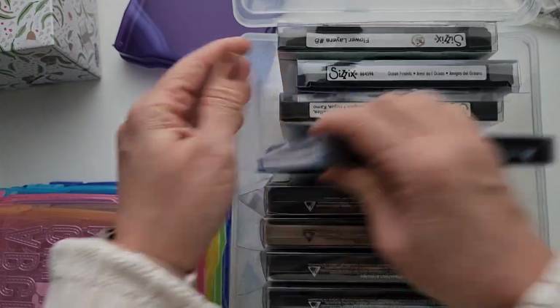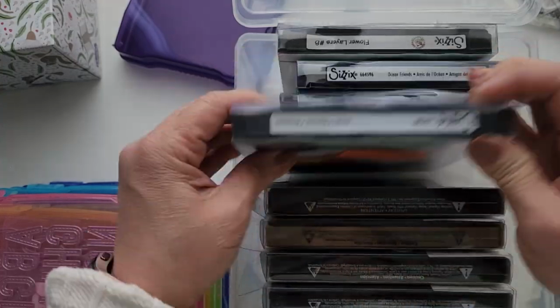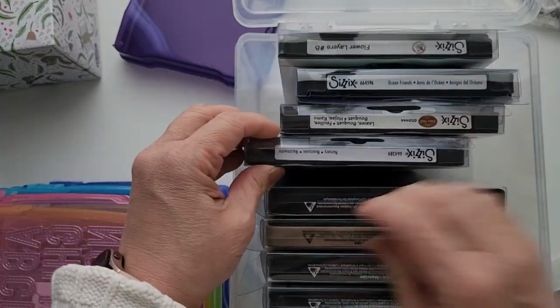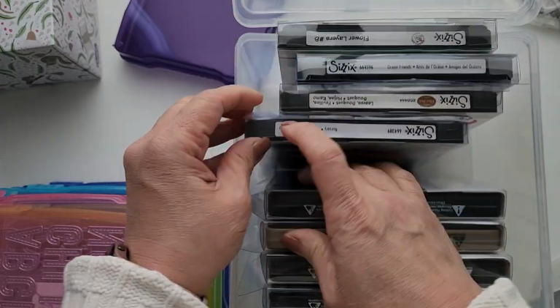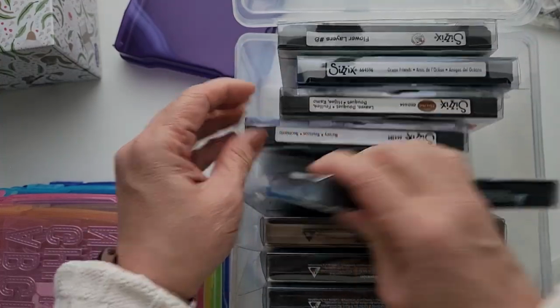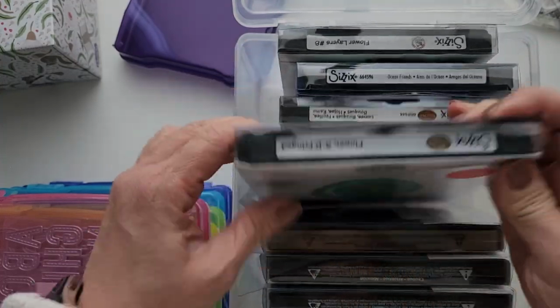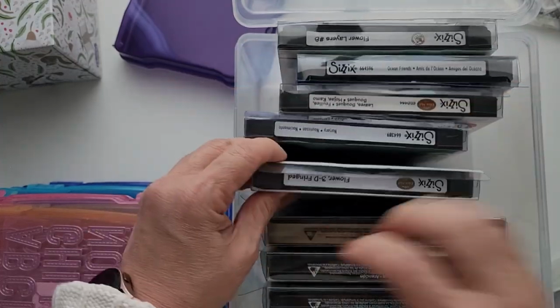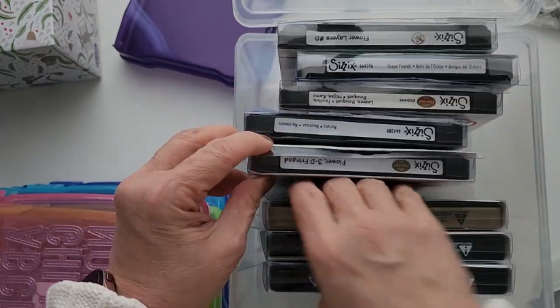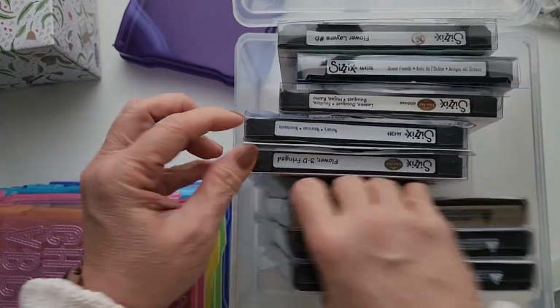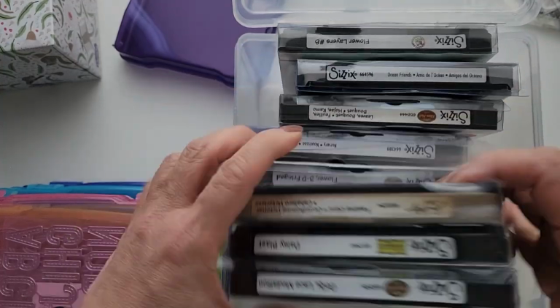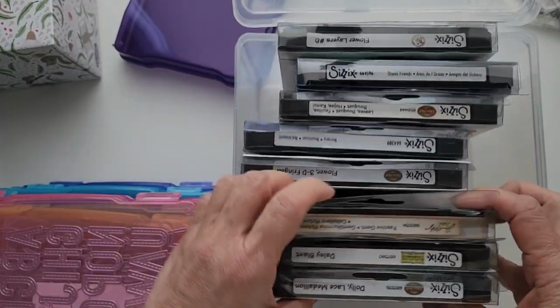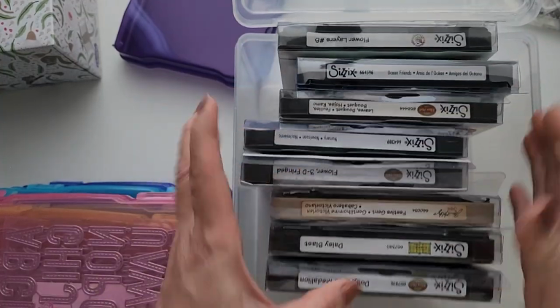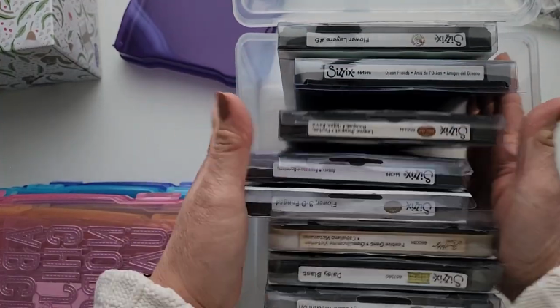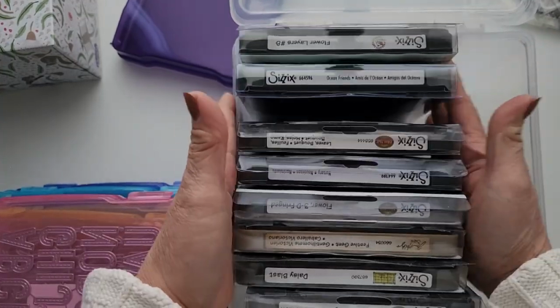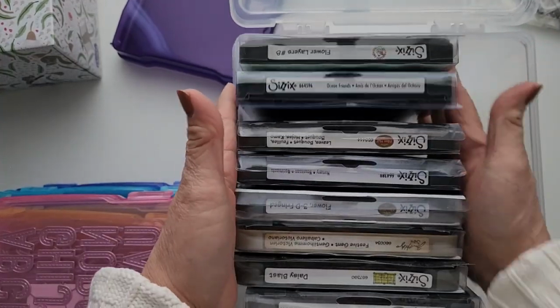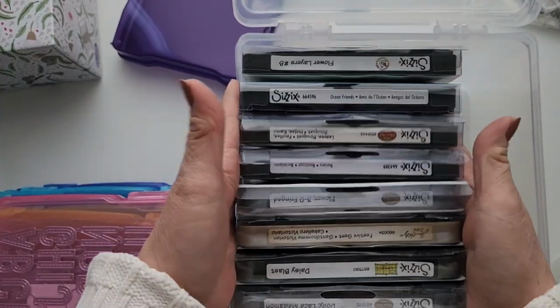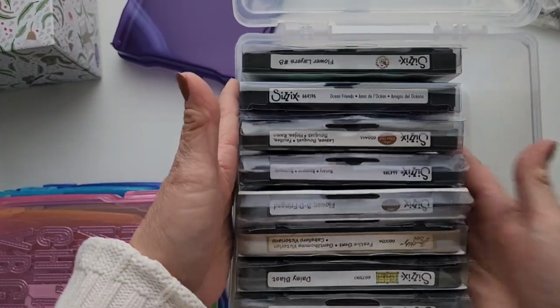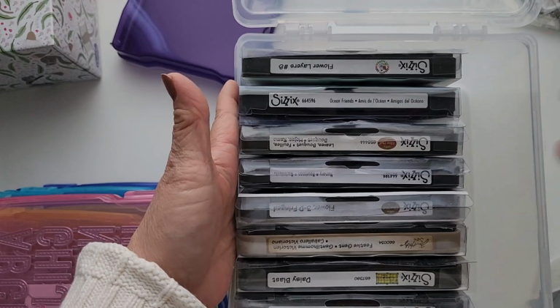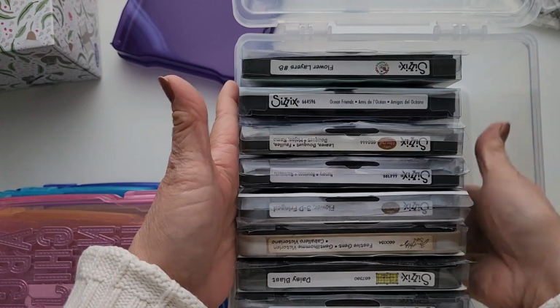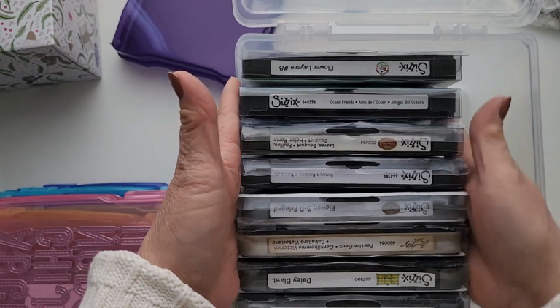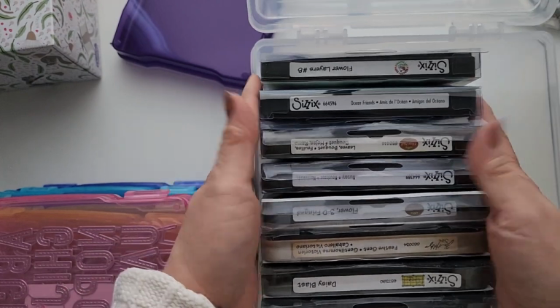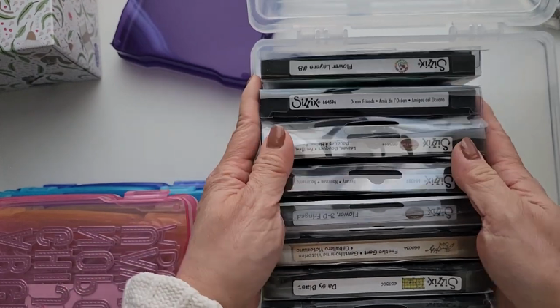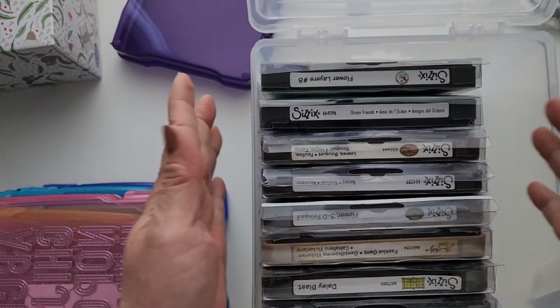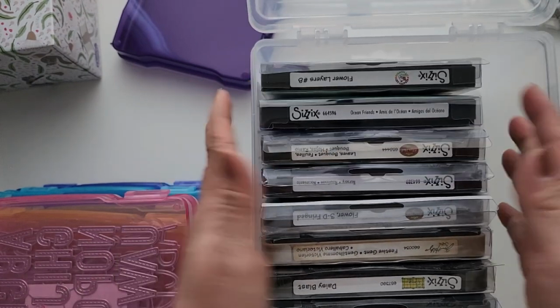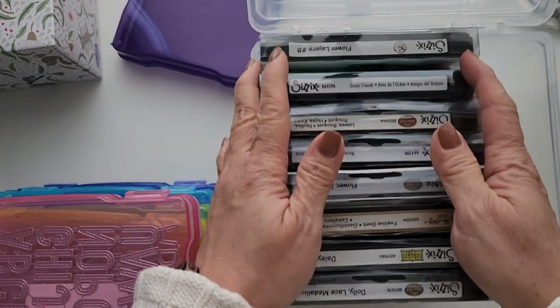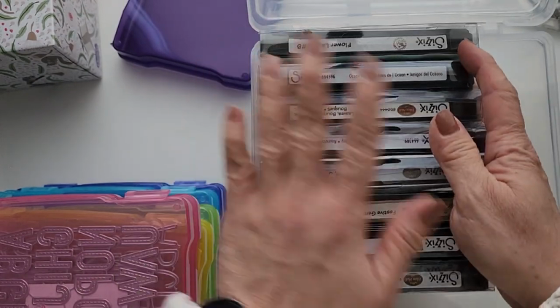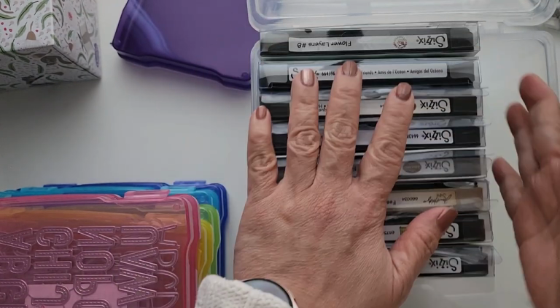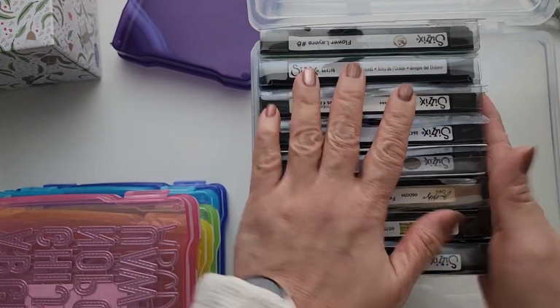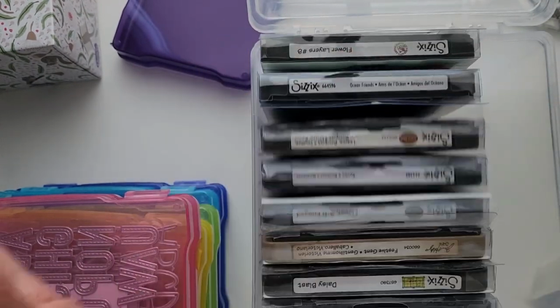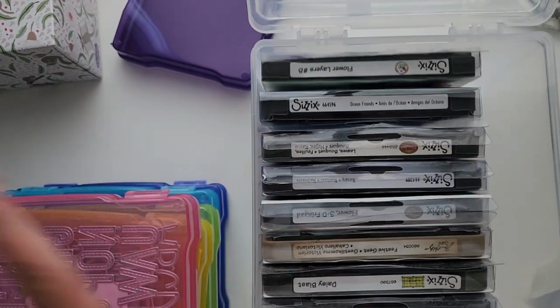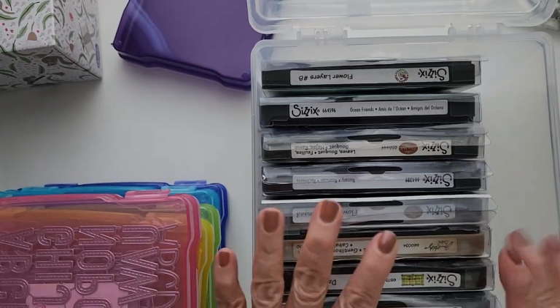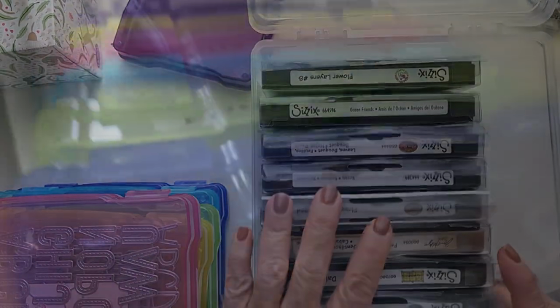These are all the Sizzix stuff. I could possibly even fit some more and I'm sure I can hunt them down and put them here.